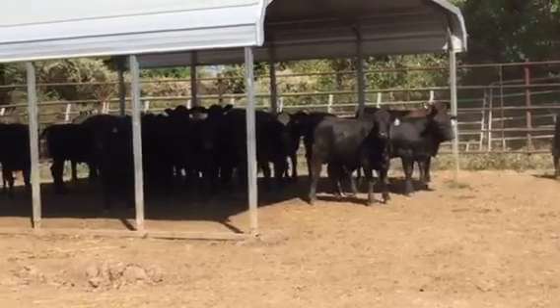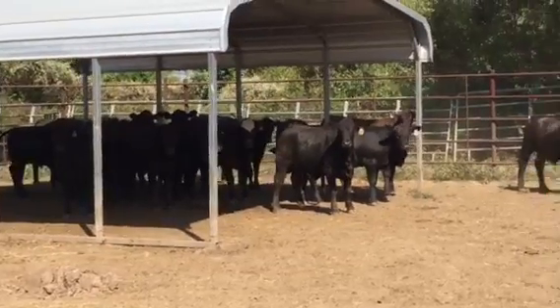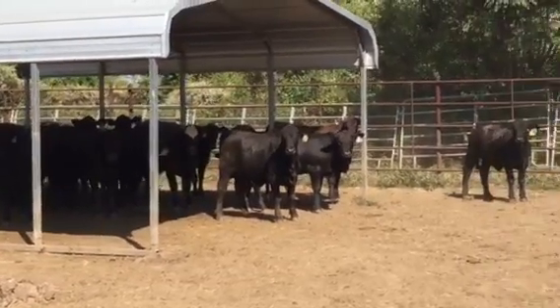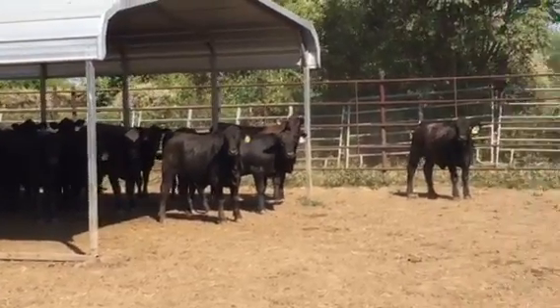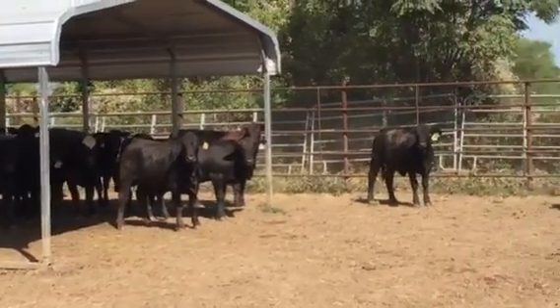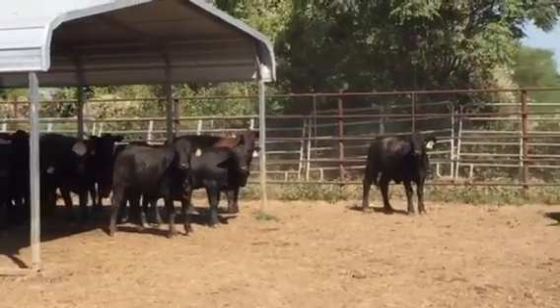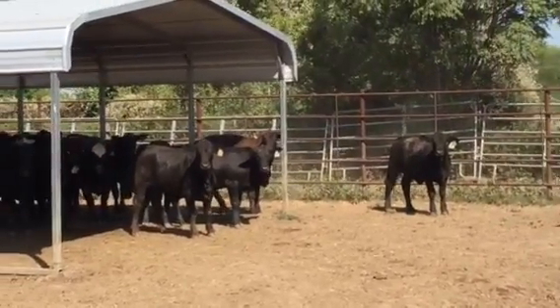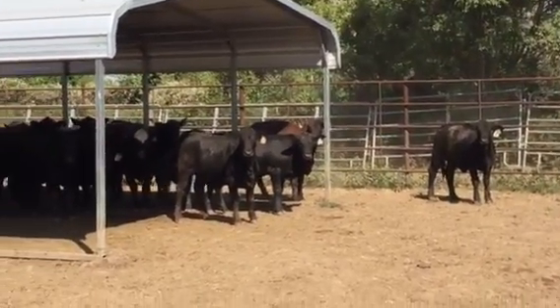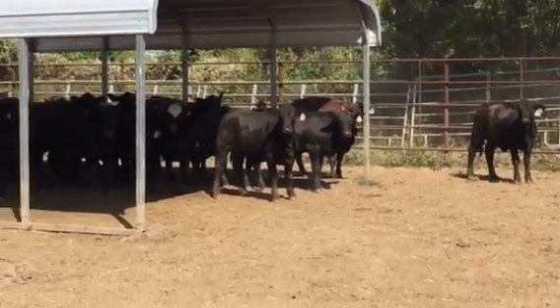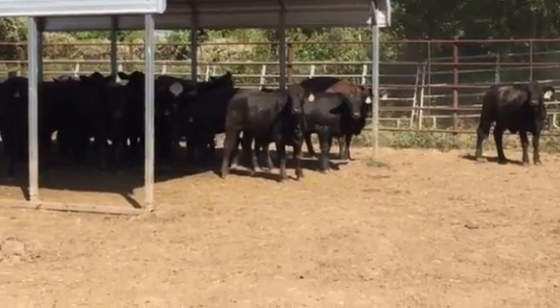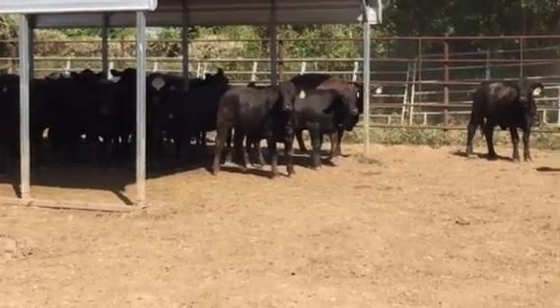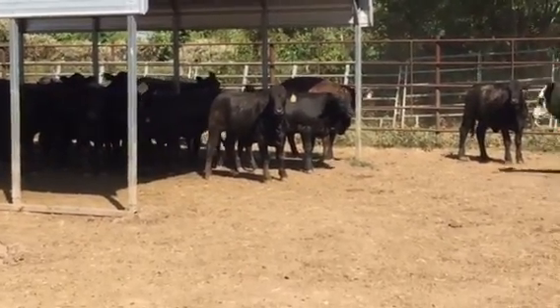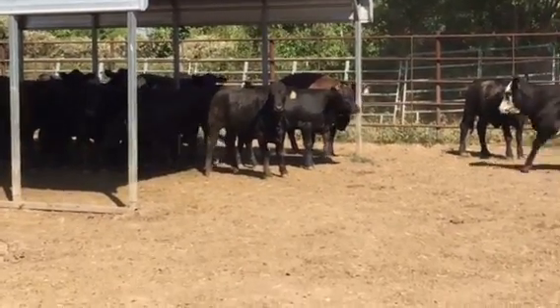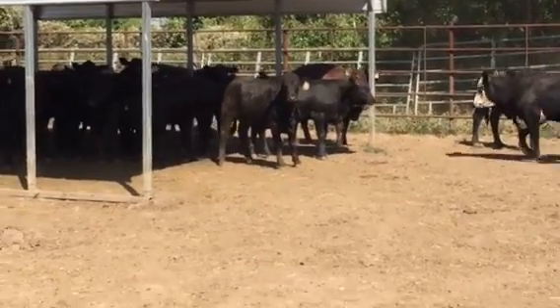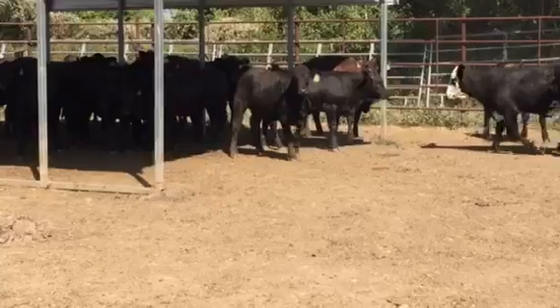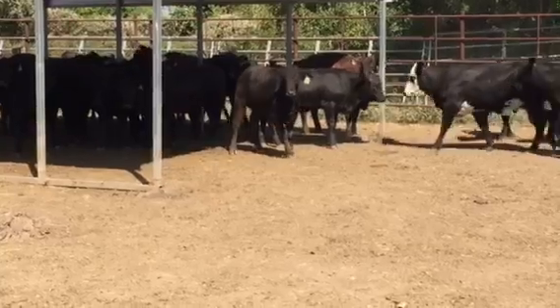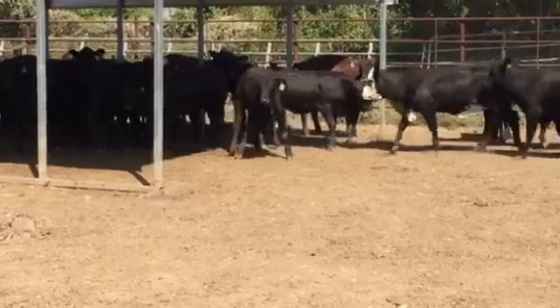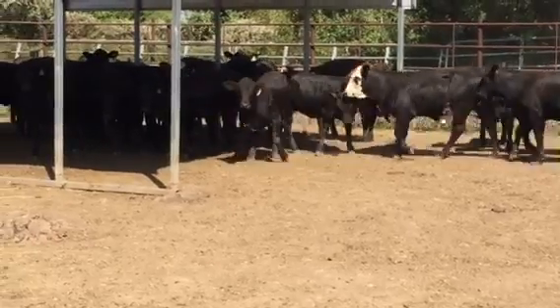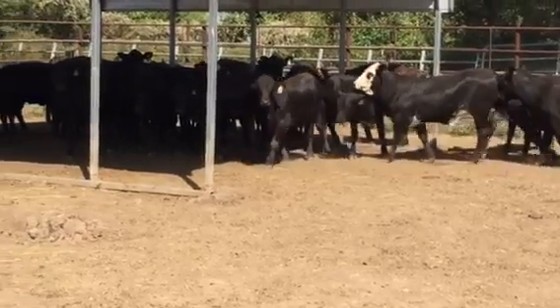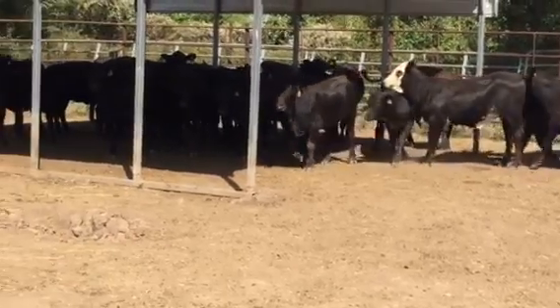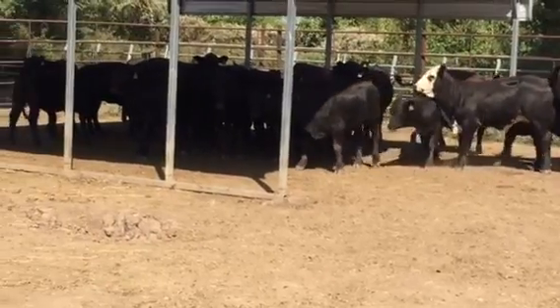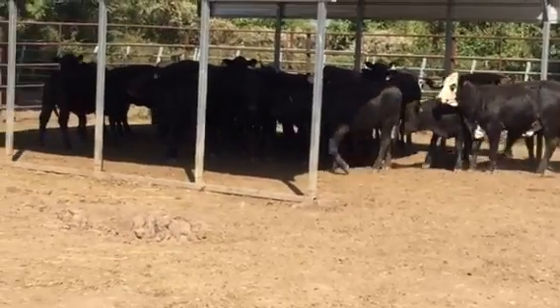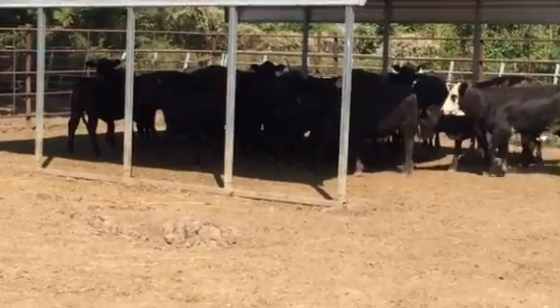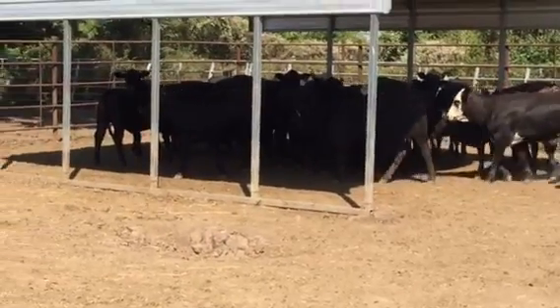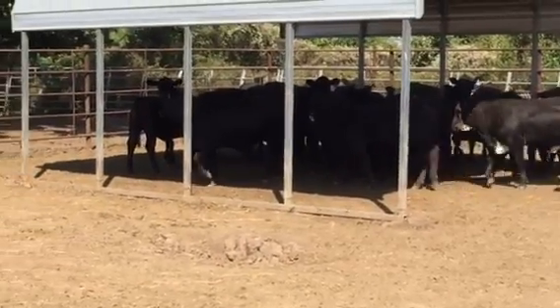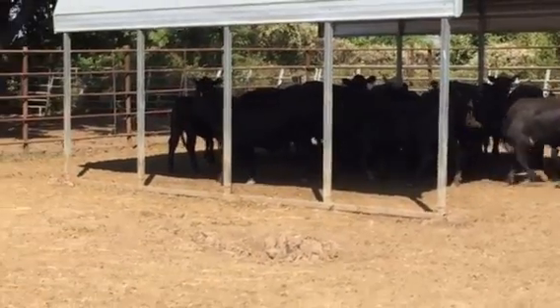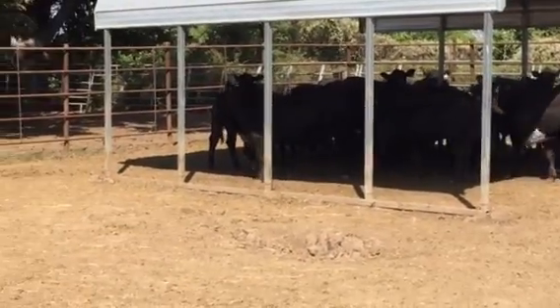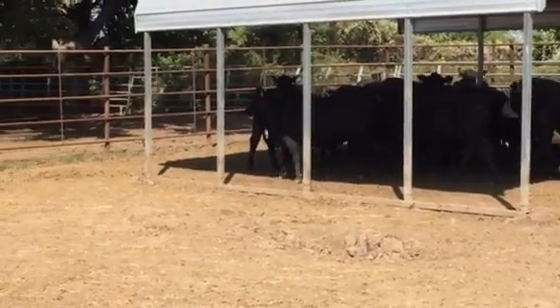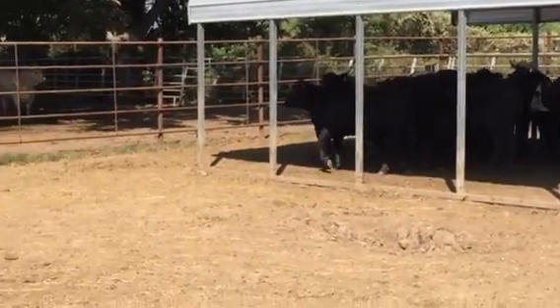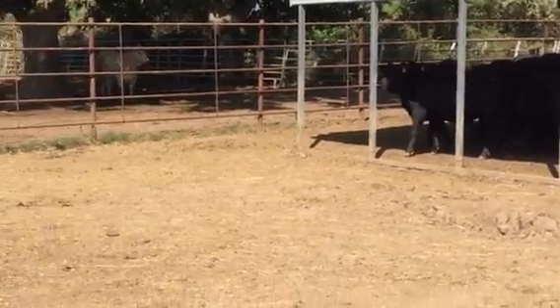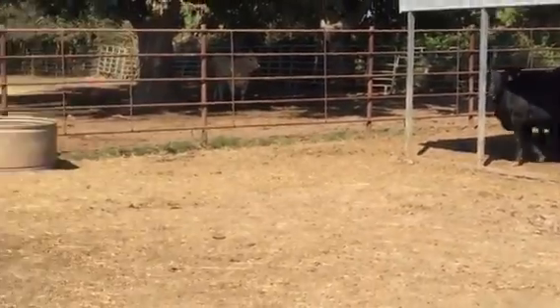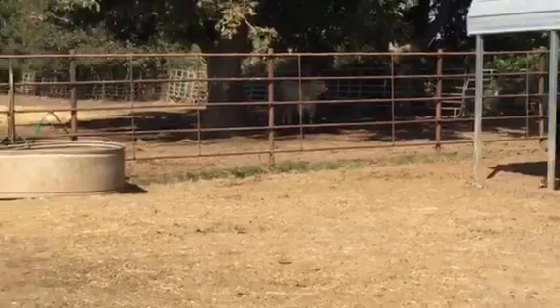These are all local cattle raised in this area — in Jackson County, outside of Columbus, Texas. These are all one raising. Basically Angus bulls and Brayford cows — 44 Farms Angus bulls.